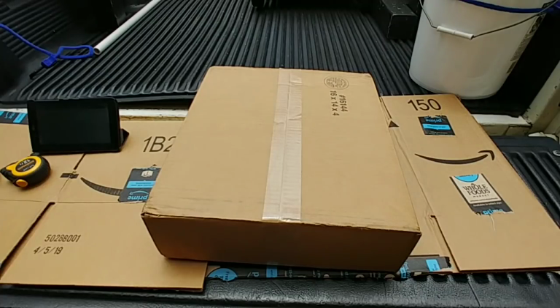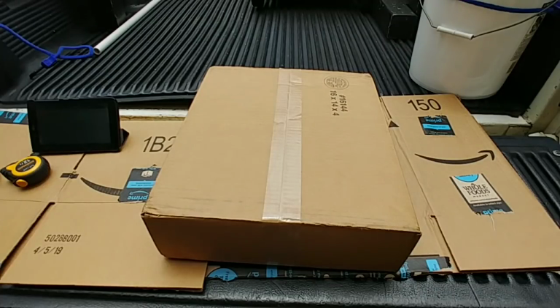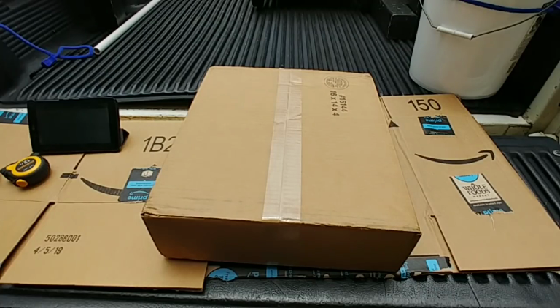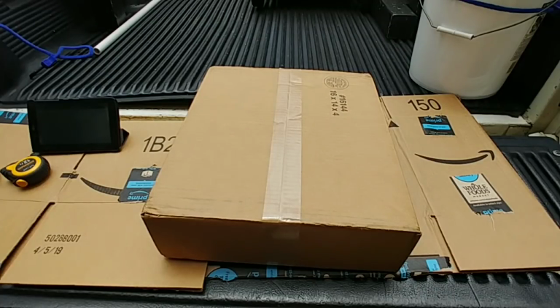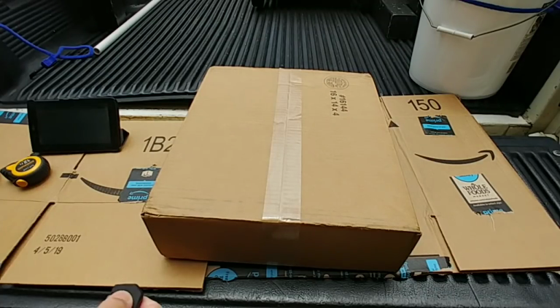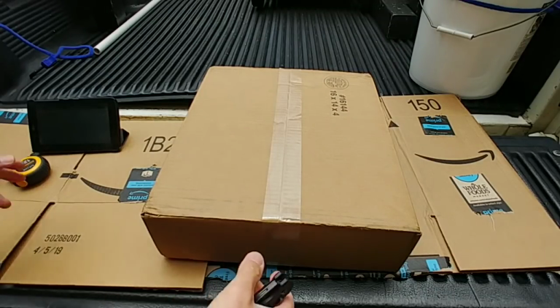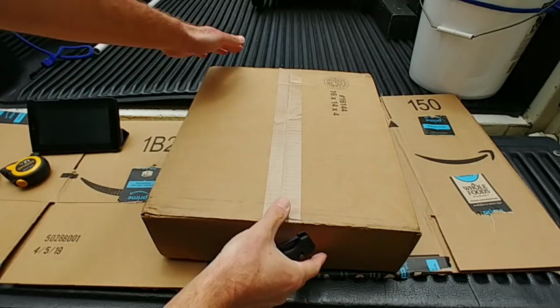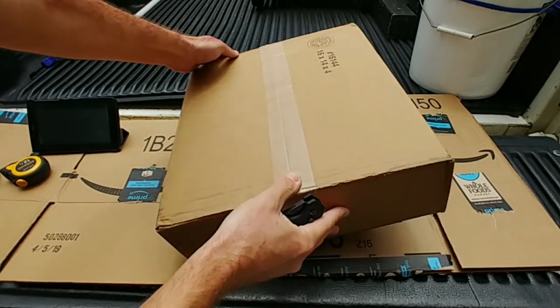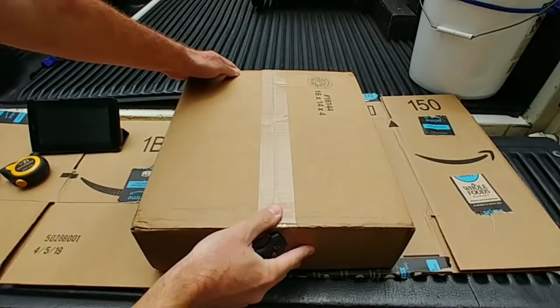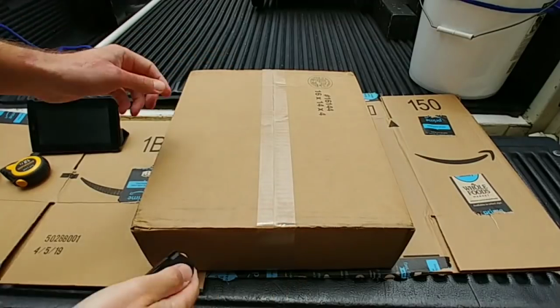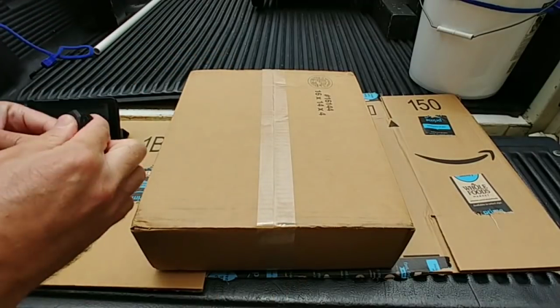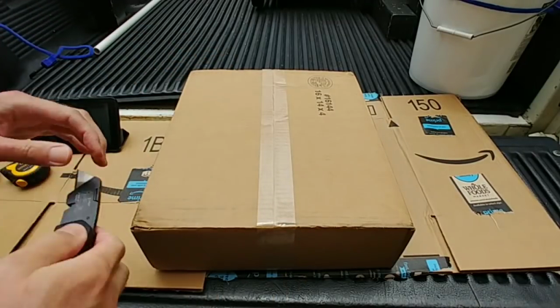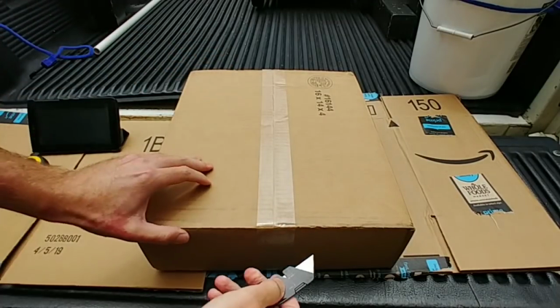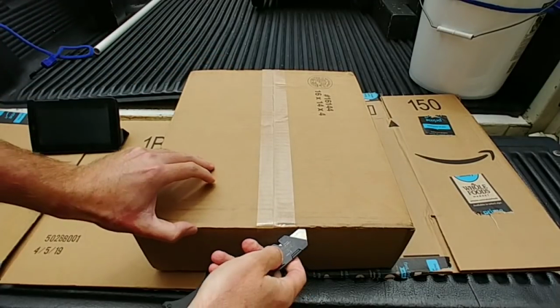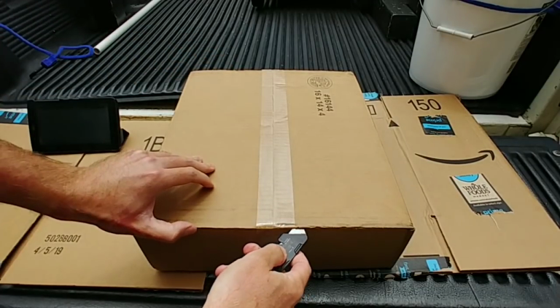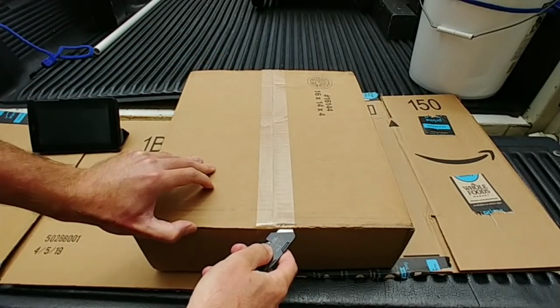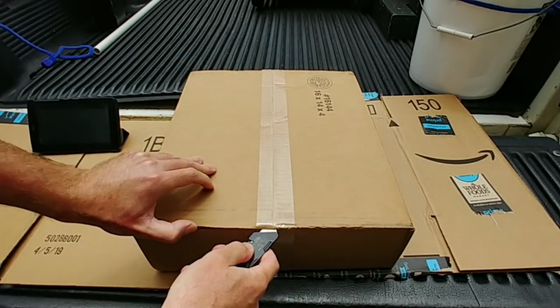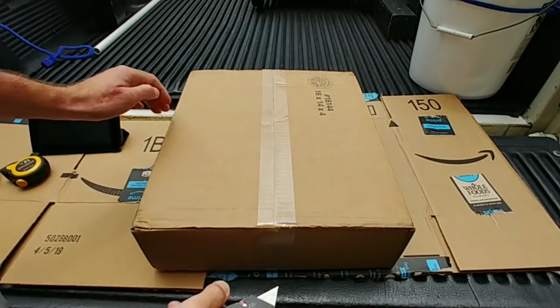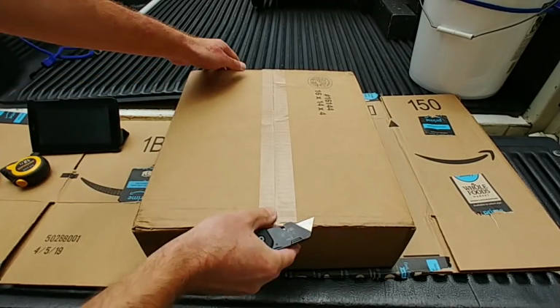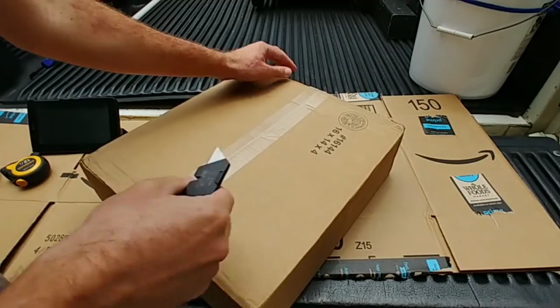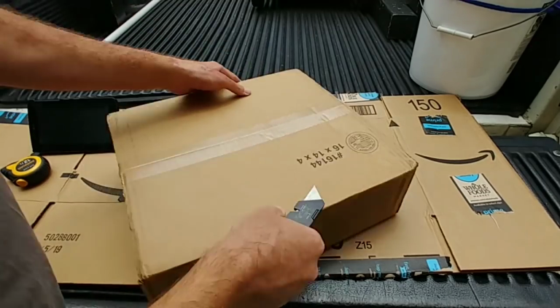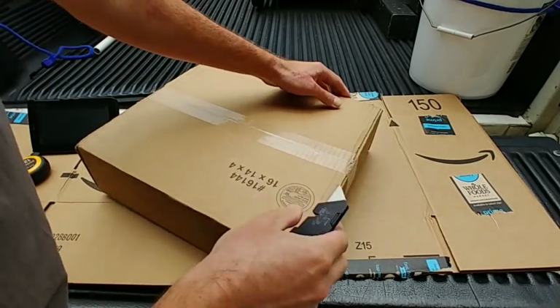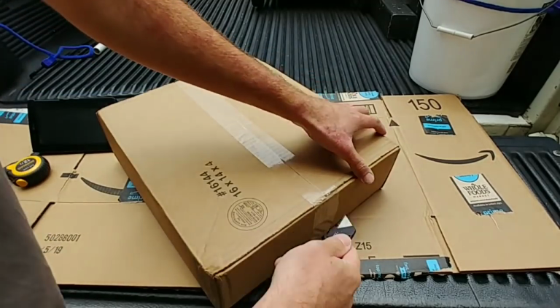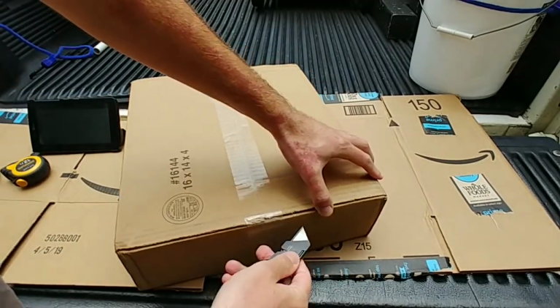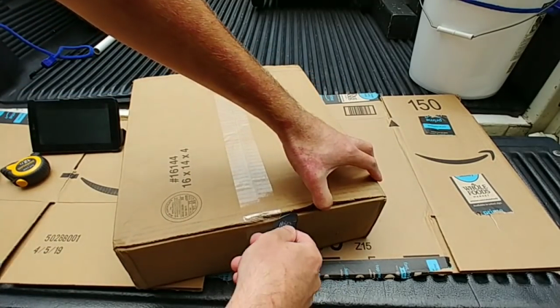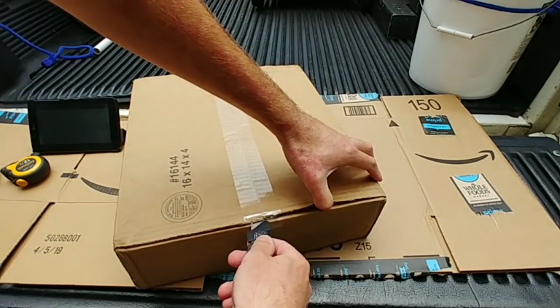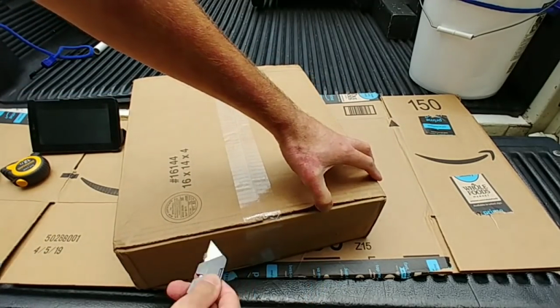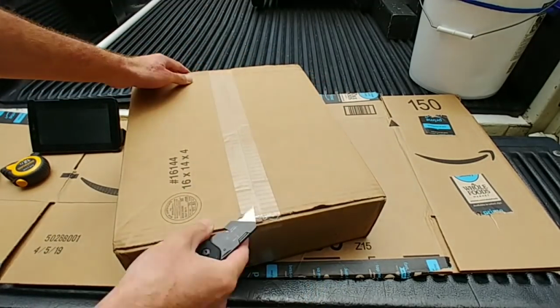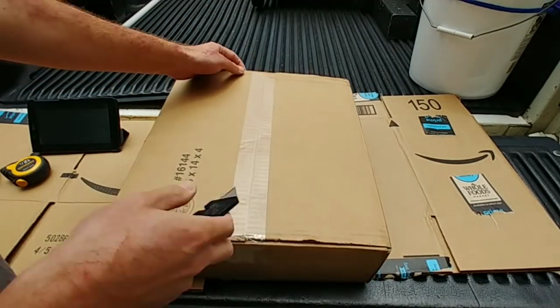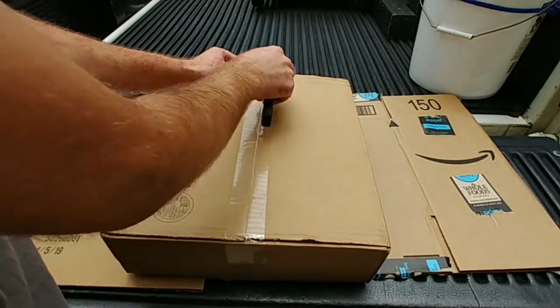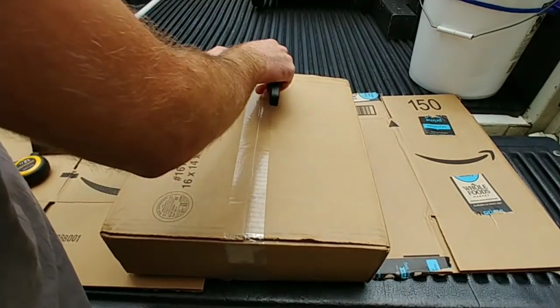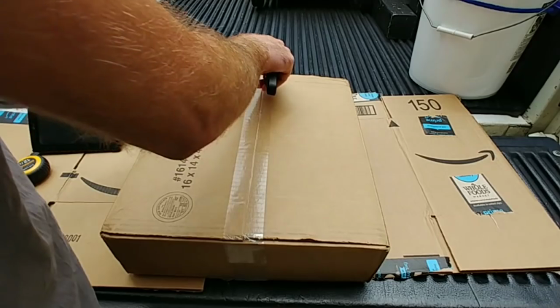The mailman just came and I'm pretty sure these are the new Testo probes. Let's see what we got — the Gen 2, this is the big kit, the six-piece kit.